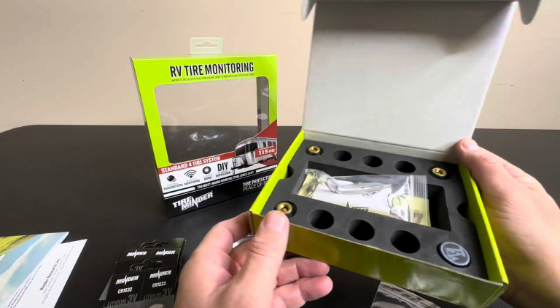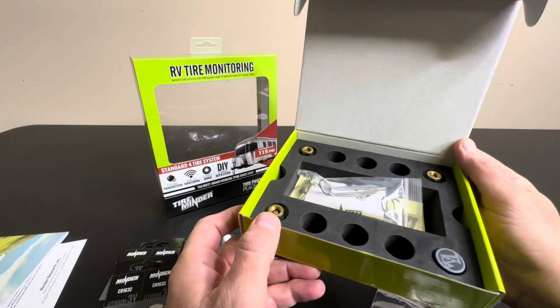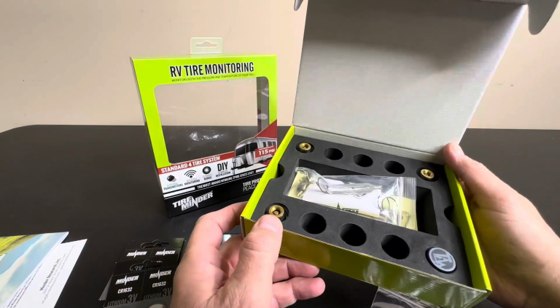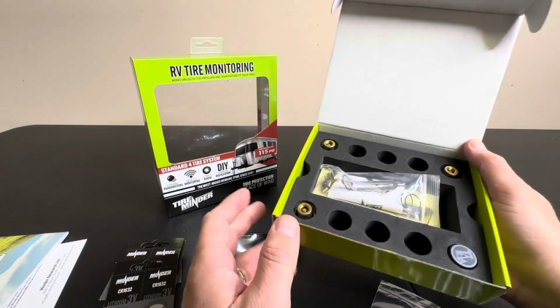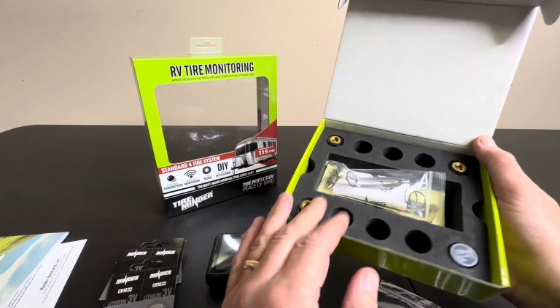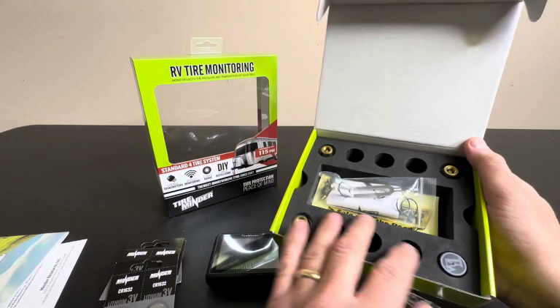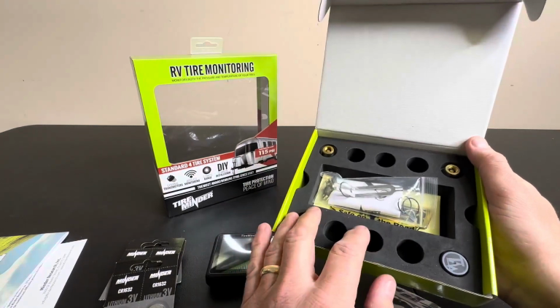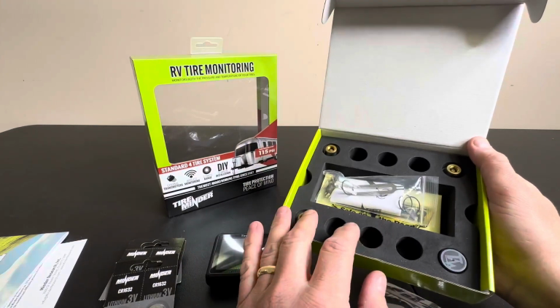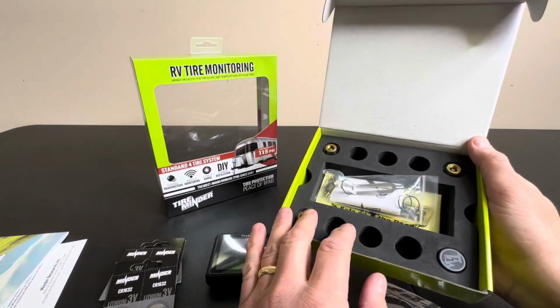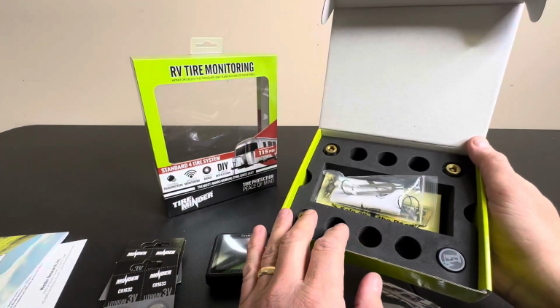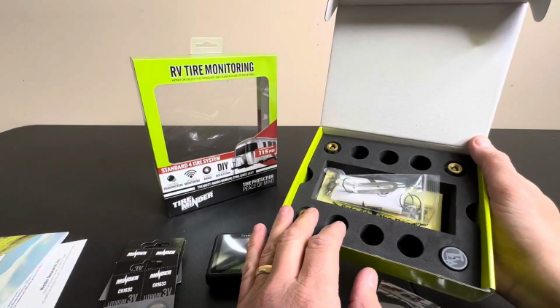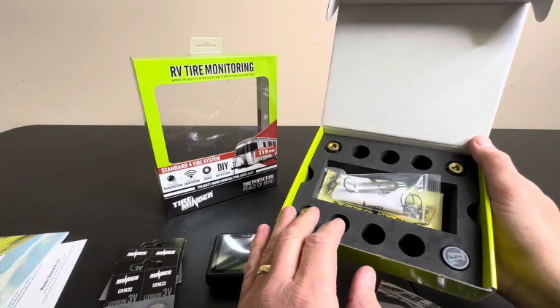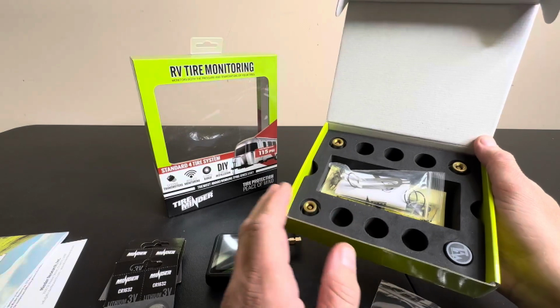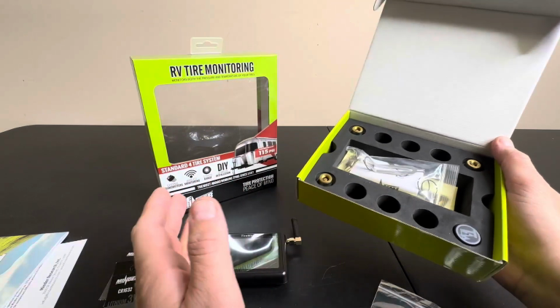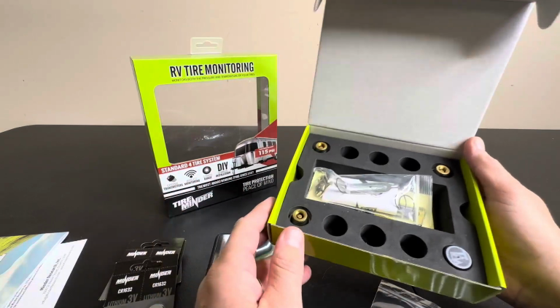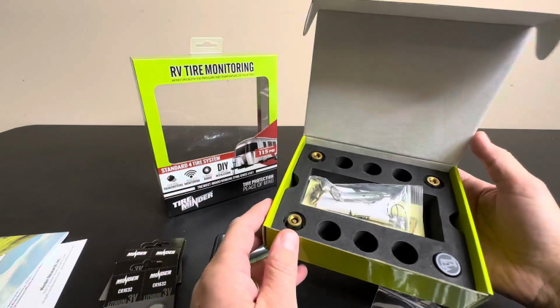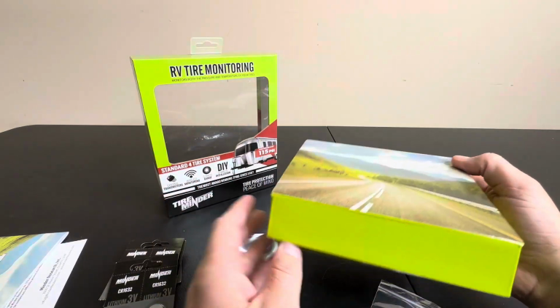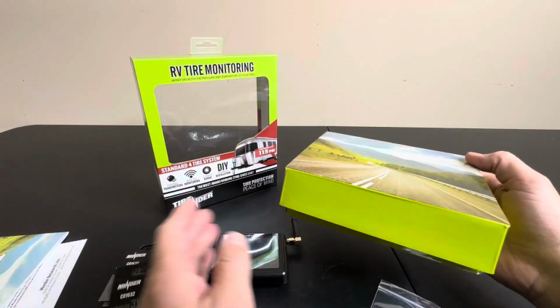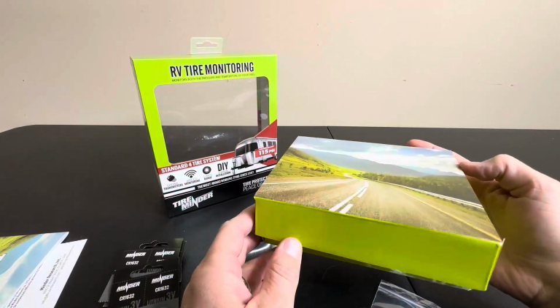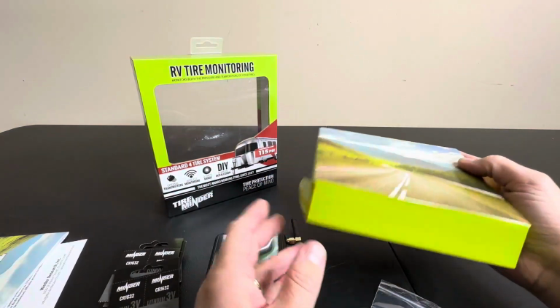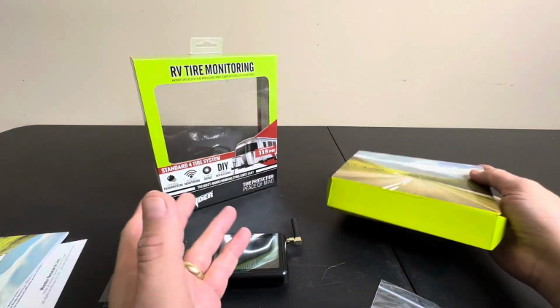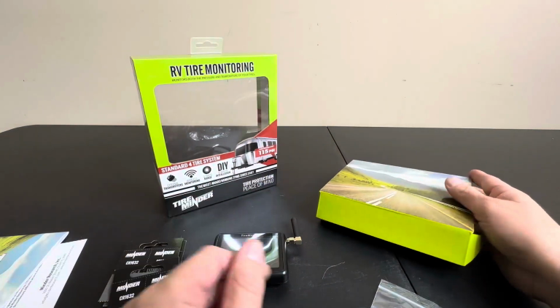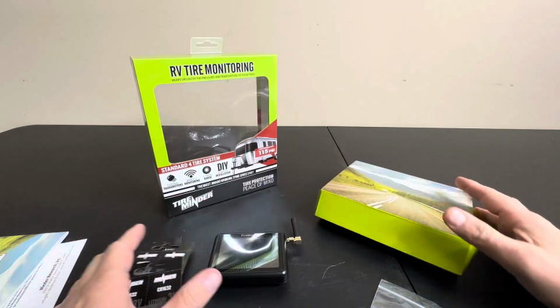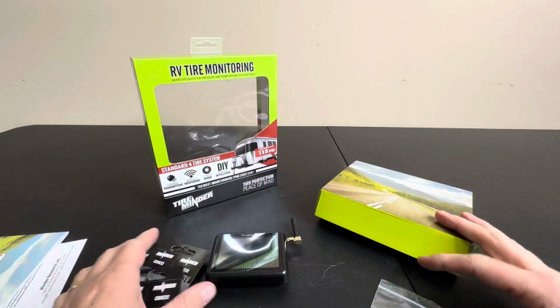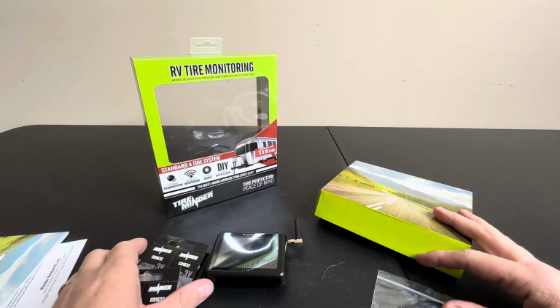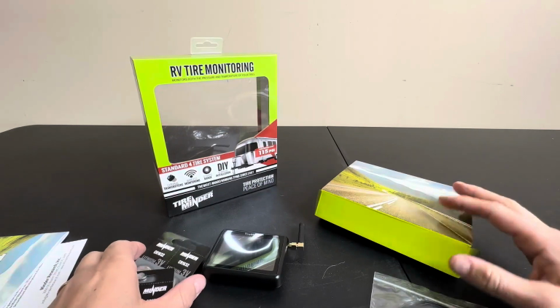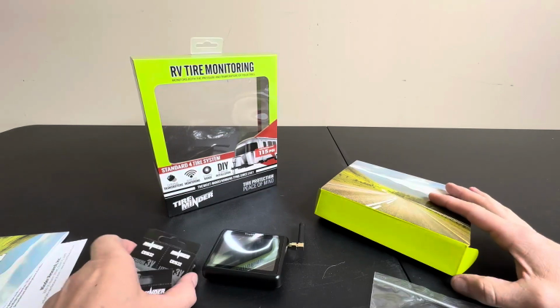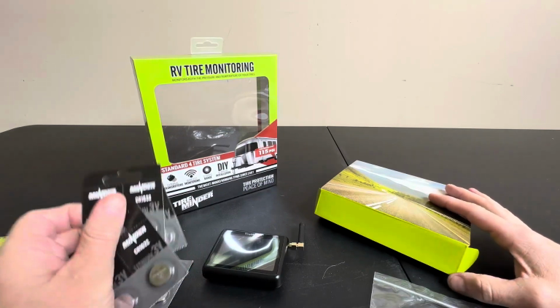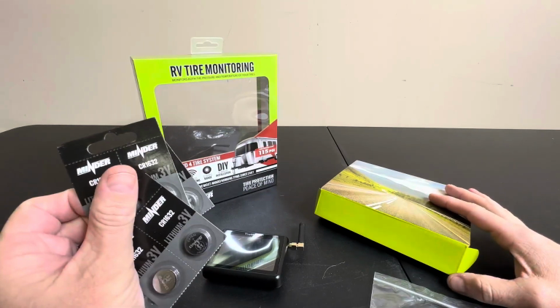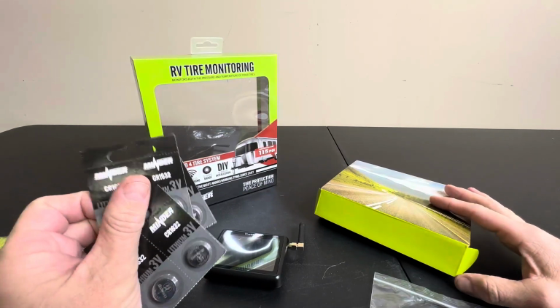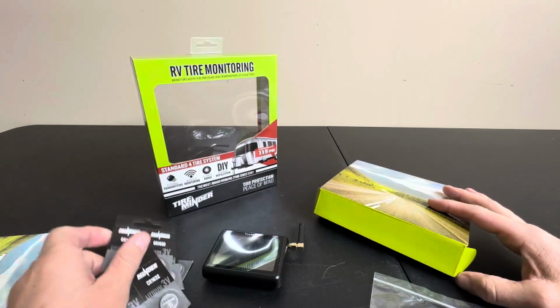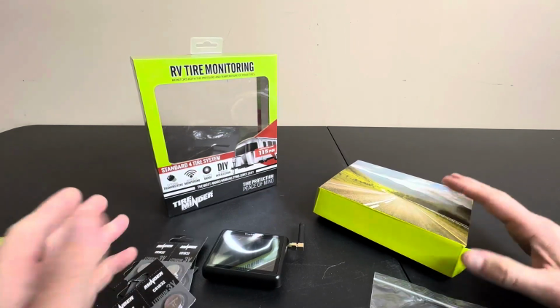It's a really great system. The external transmitters install very easily — it's all DIY. You can put this in your car and you're ready to go. I highly recommend one of these for safety, and it even comes with batteries that last a long time.